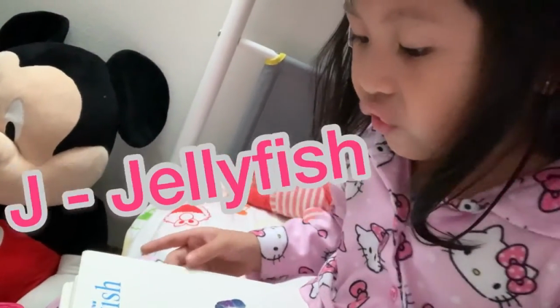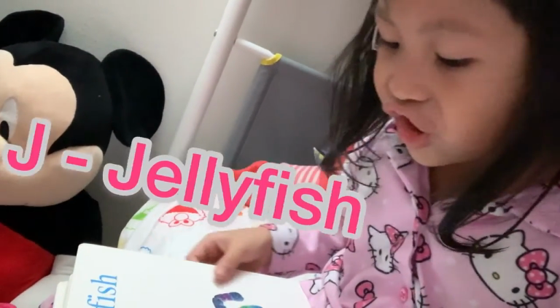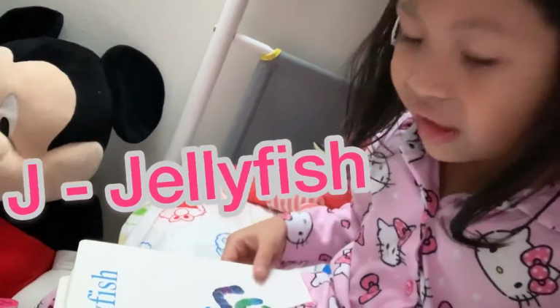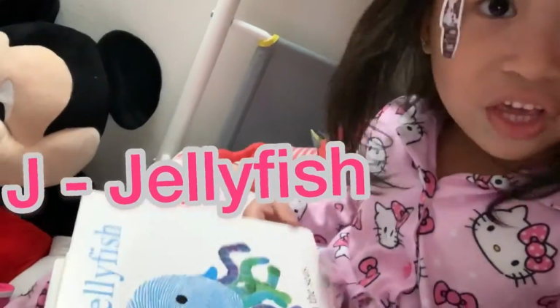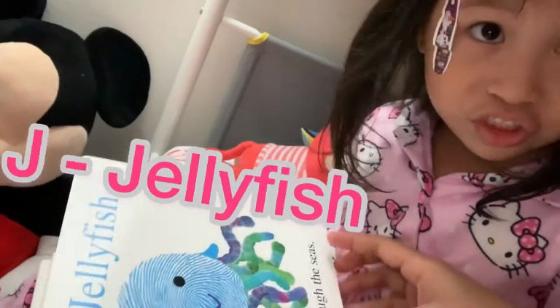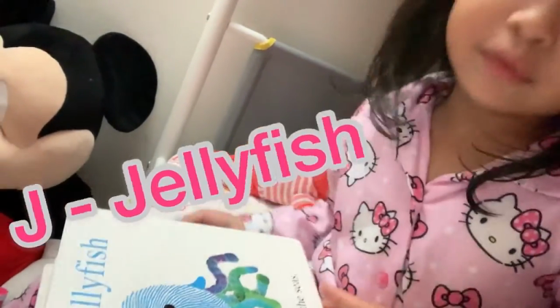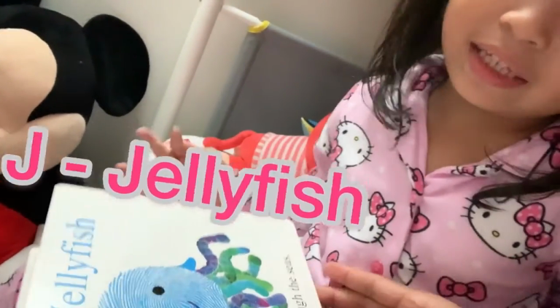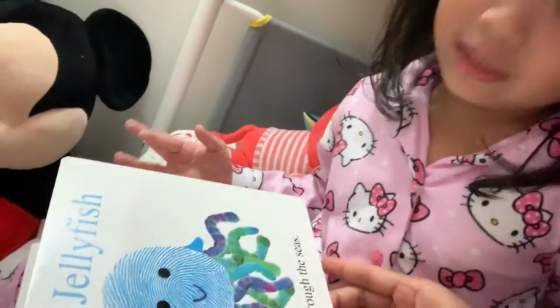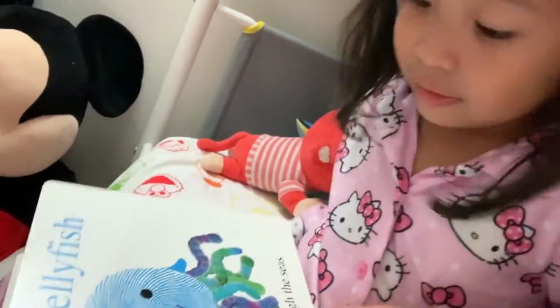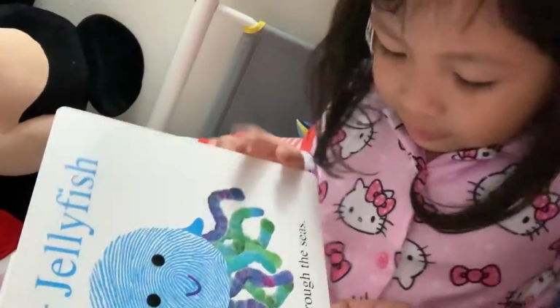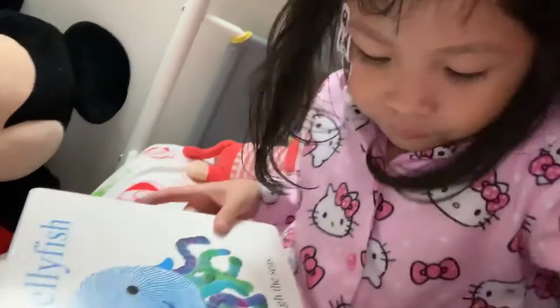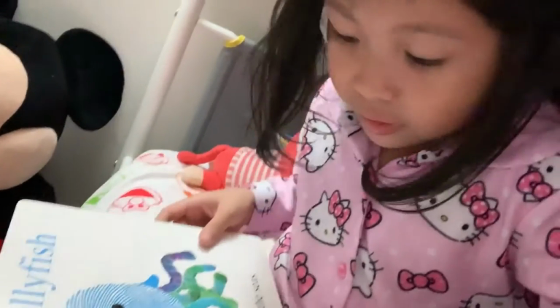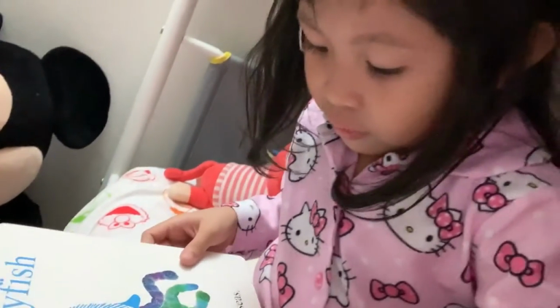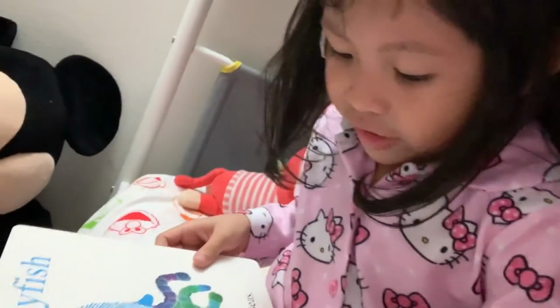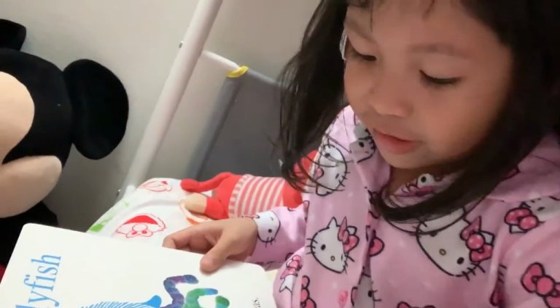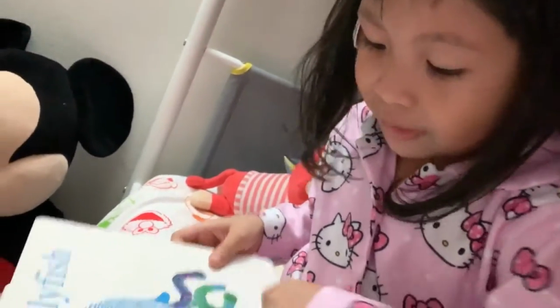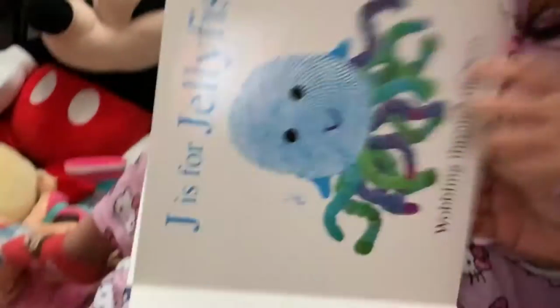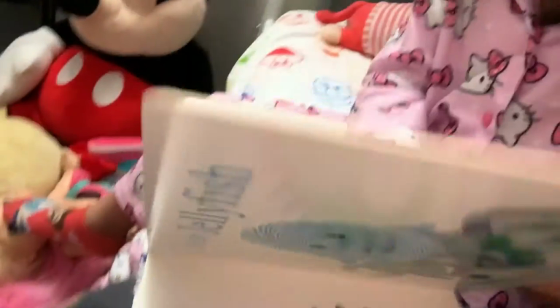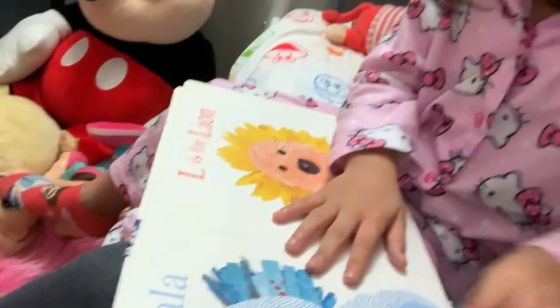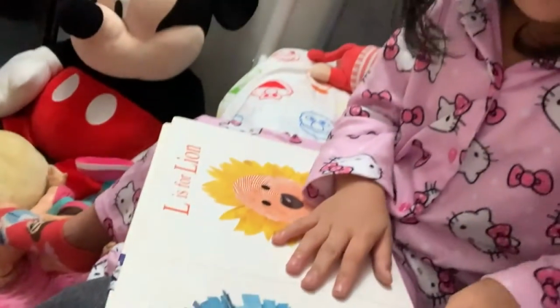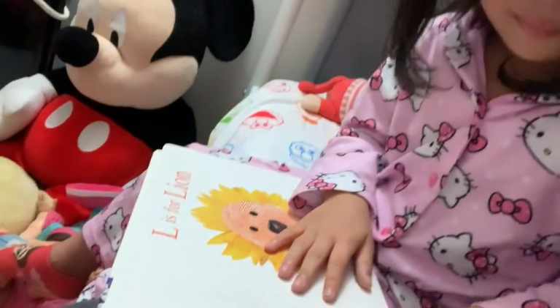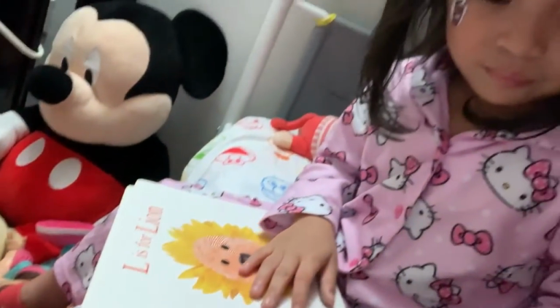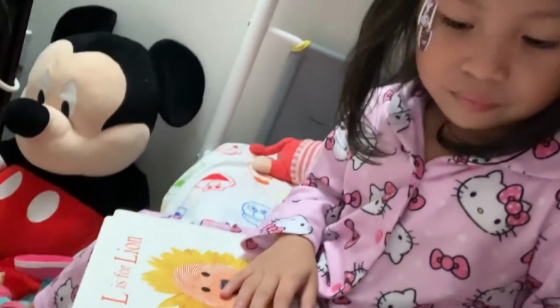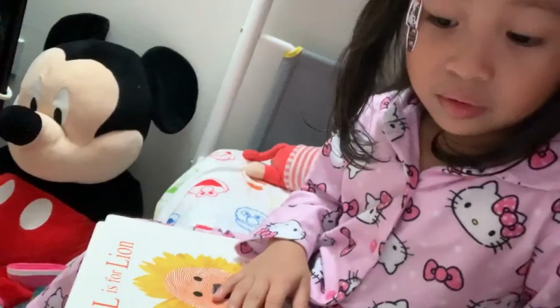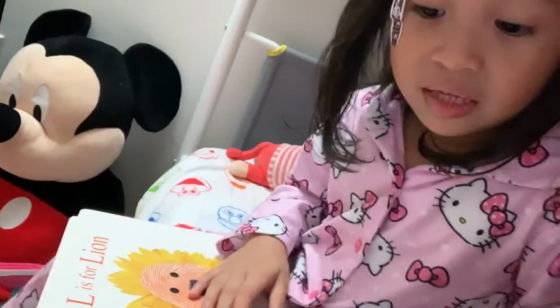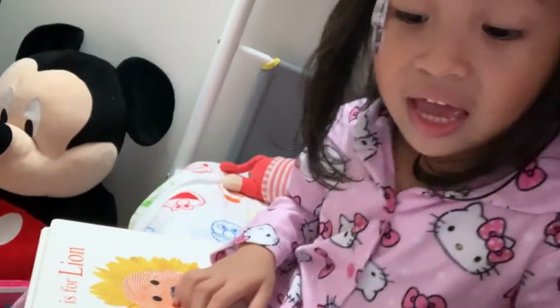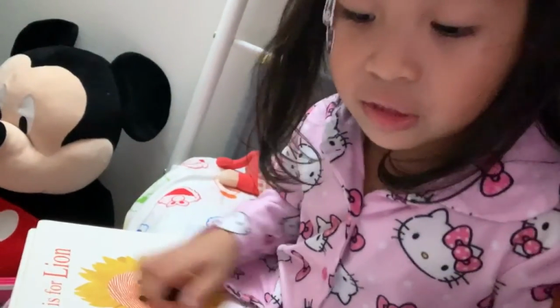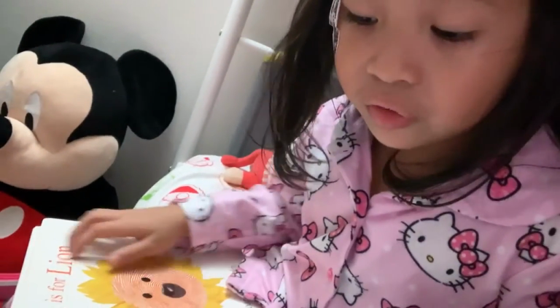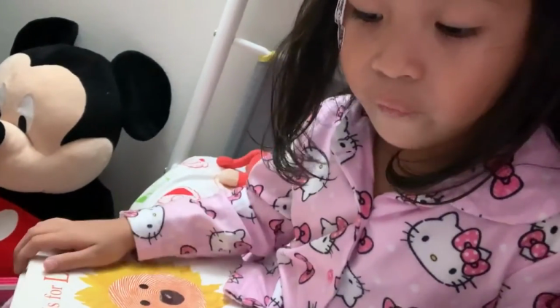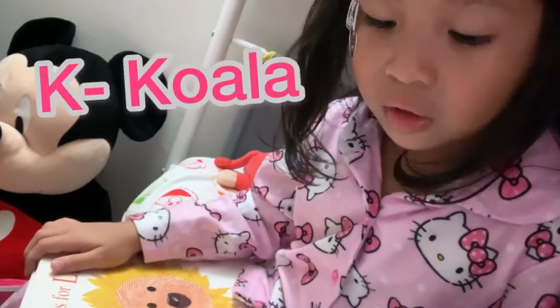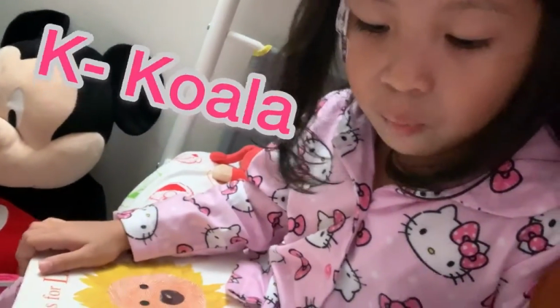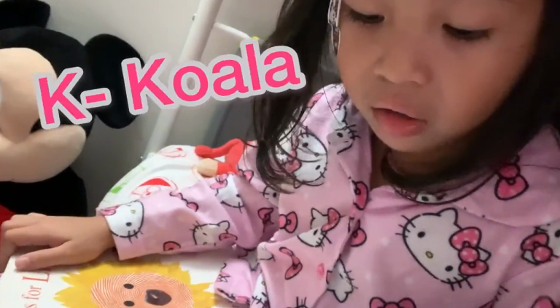J is for Jellyfish. K is for Koala, from a country down under.